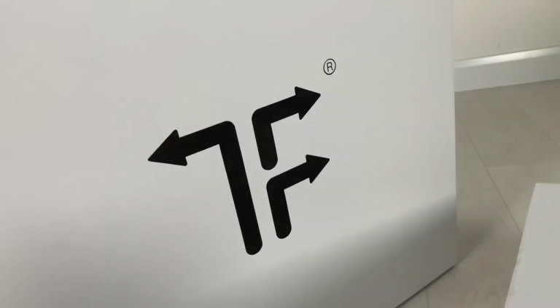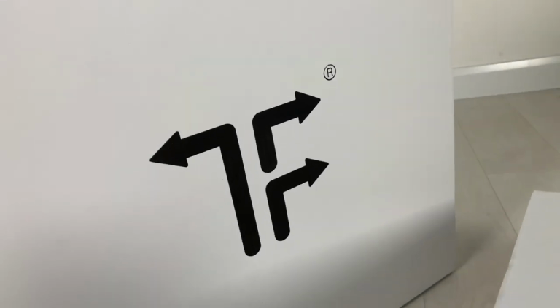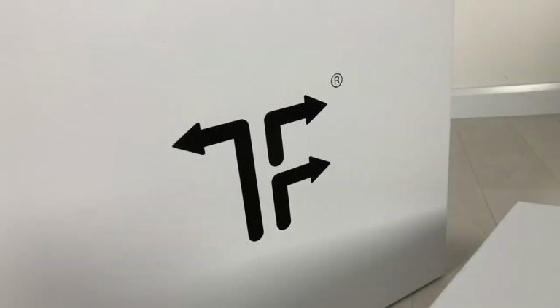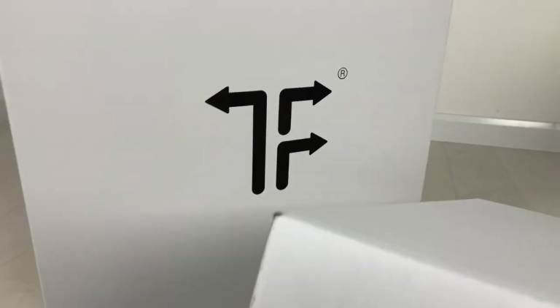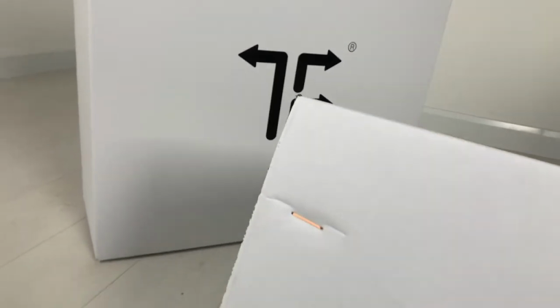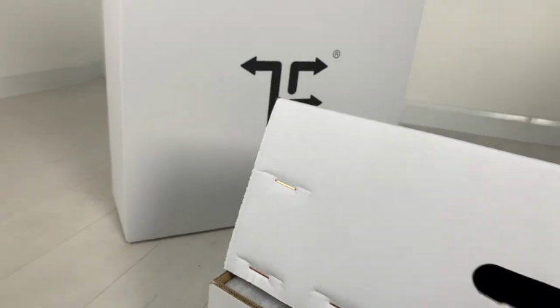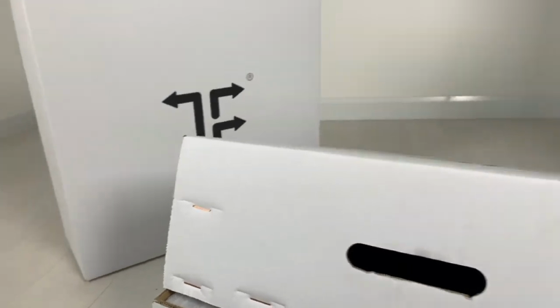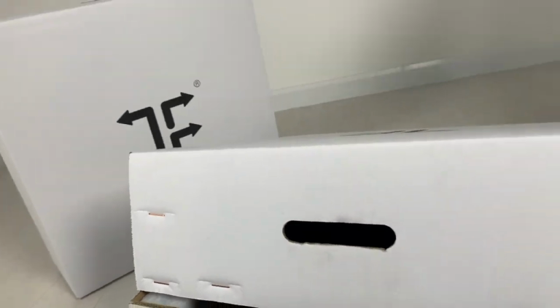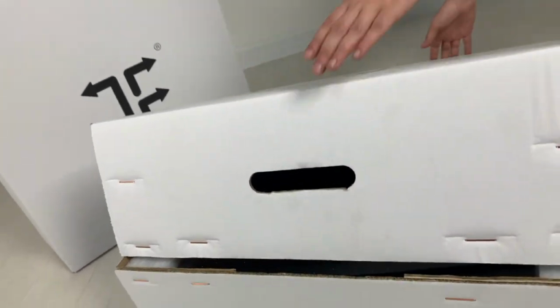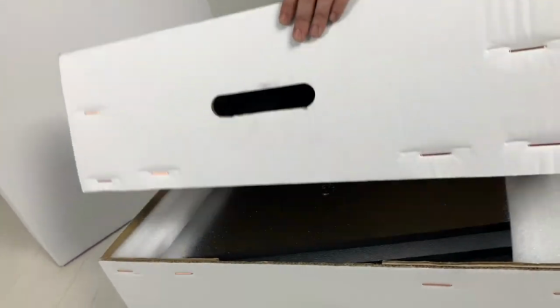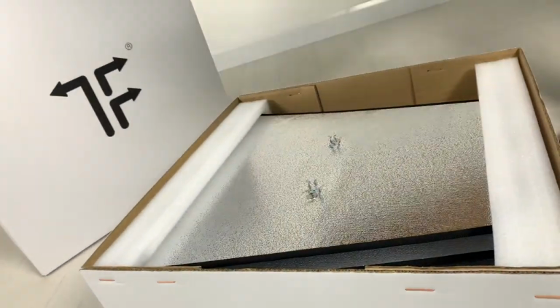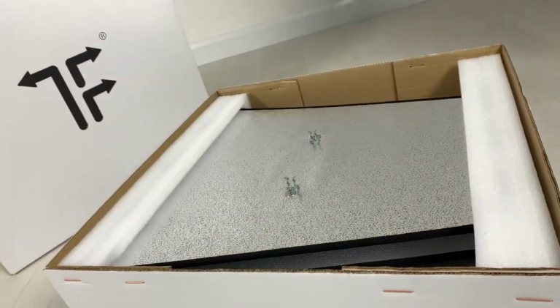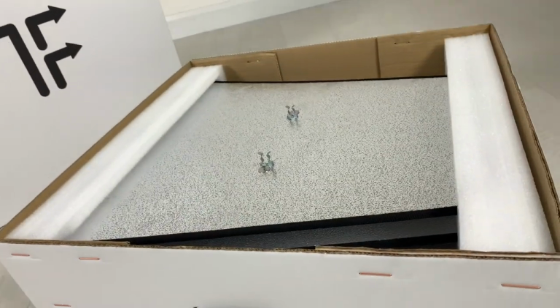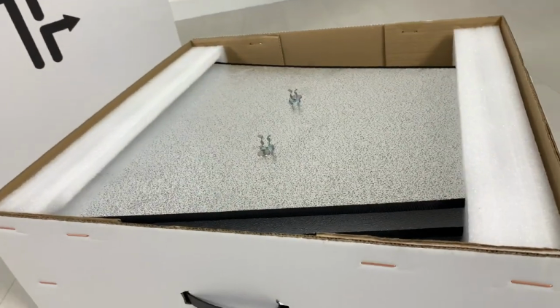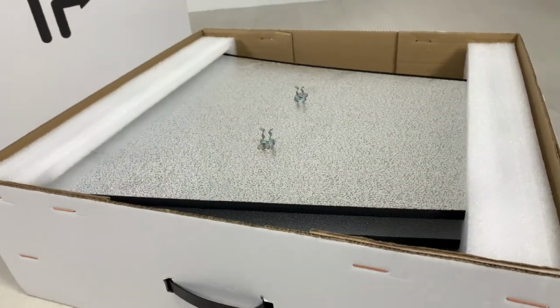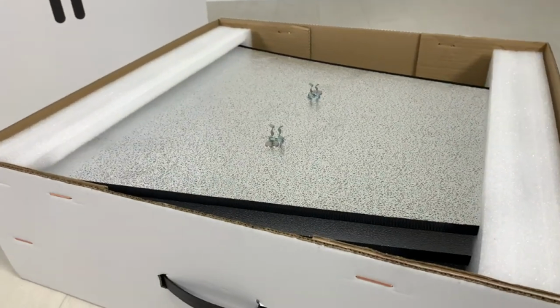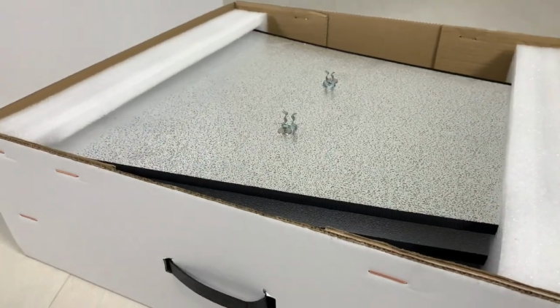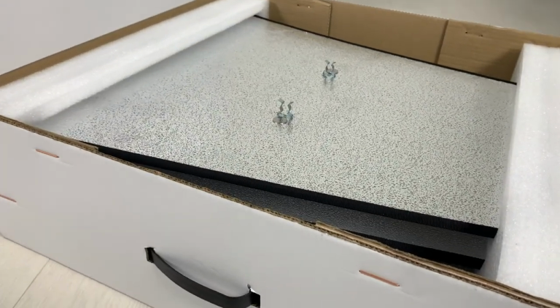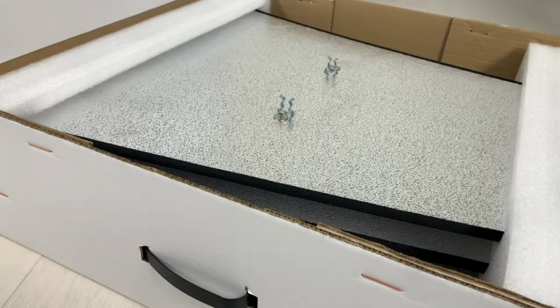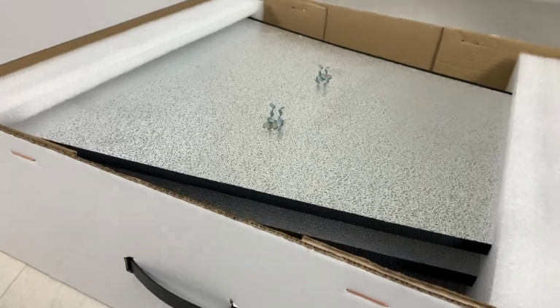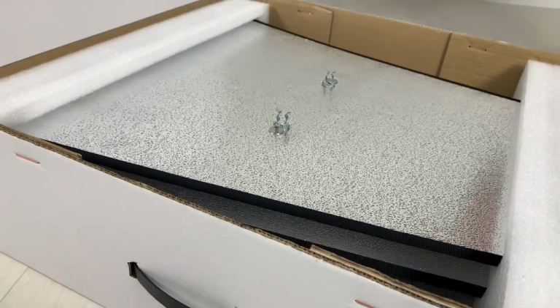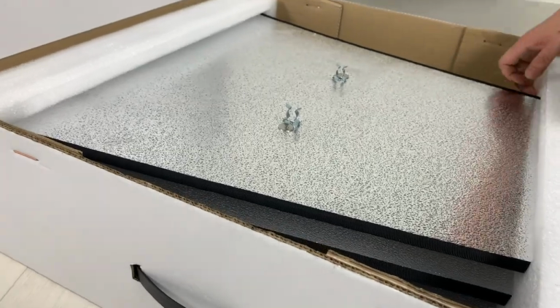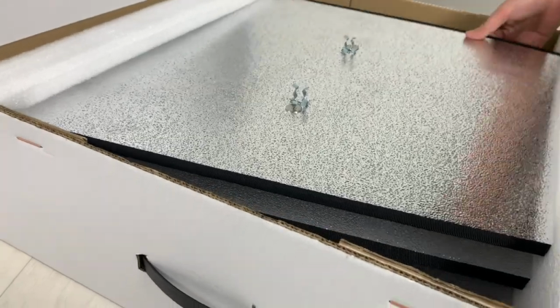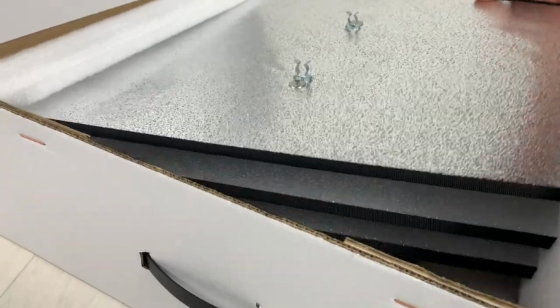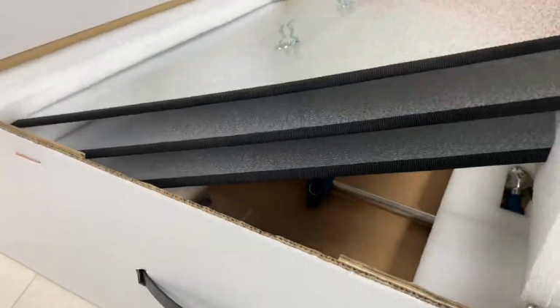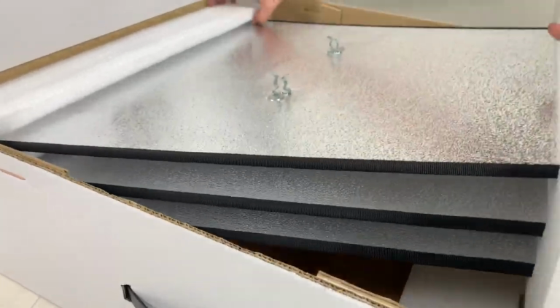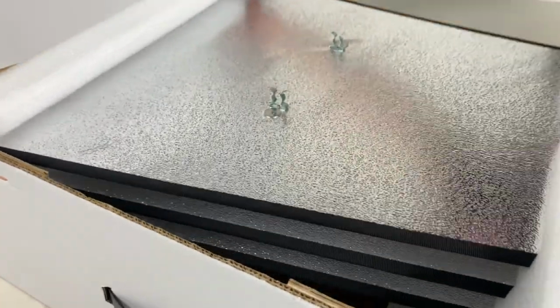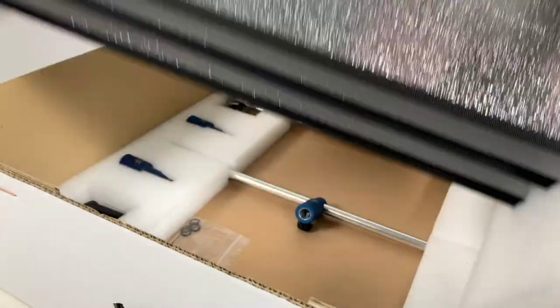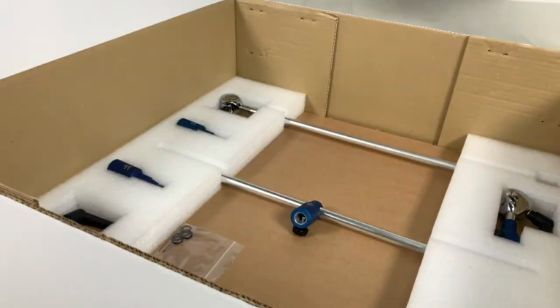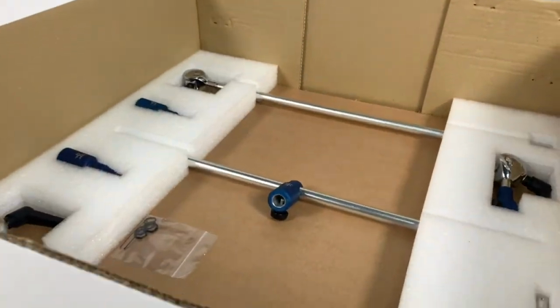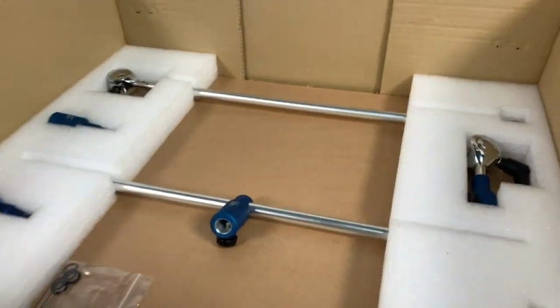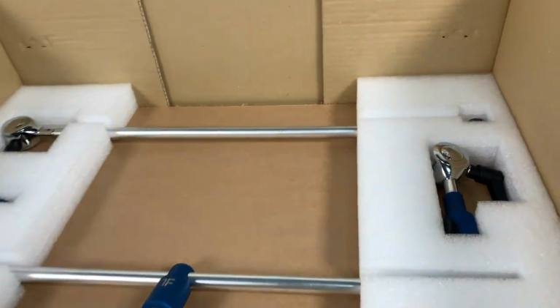Welcome to the Triflexion educational video. Over the next few minutes we will show you what is included in the kit, how to set up your reflector and most importantly how to get the most out of Triflexion.